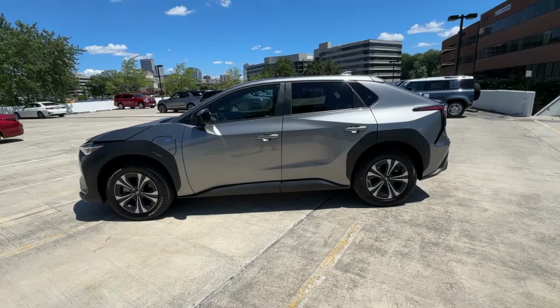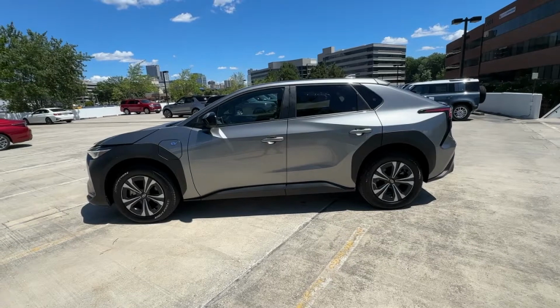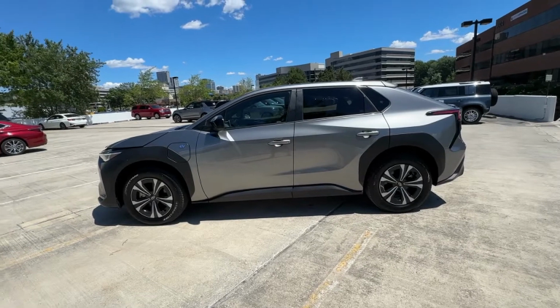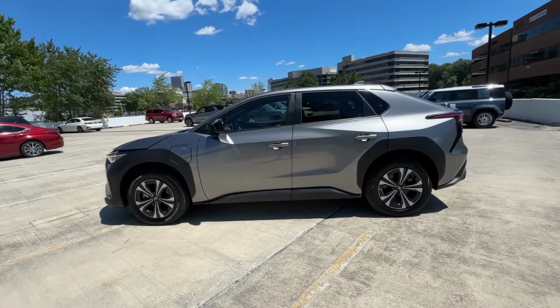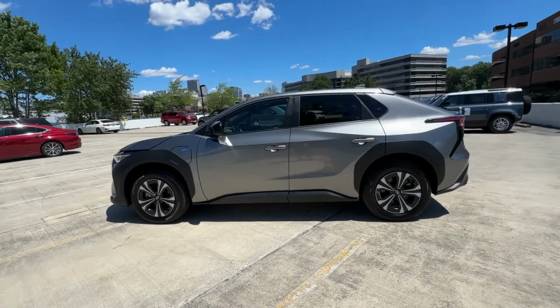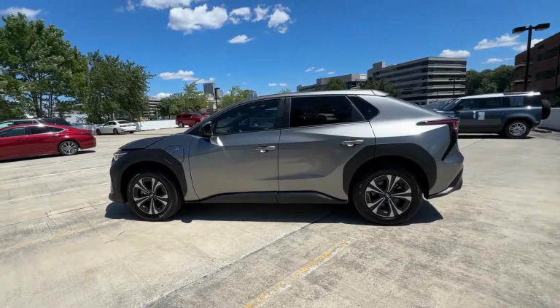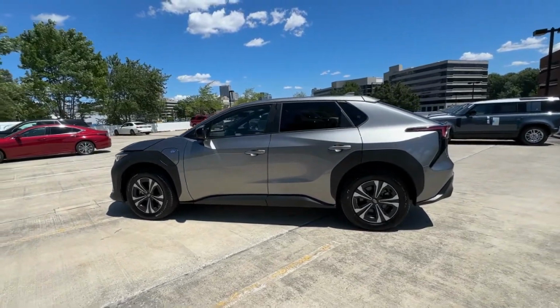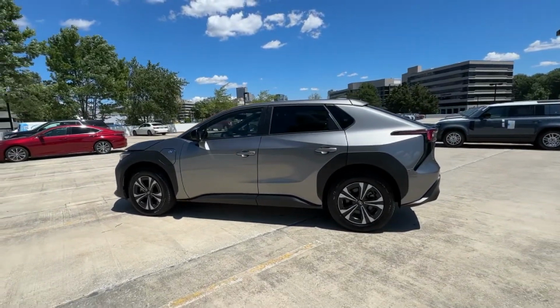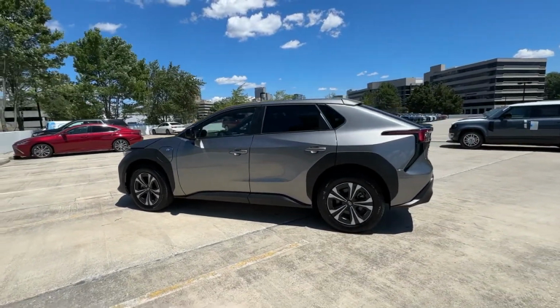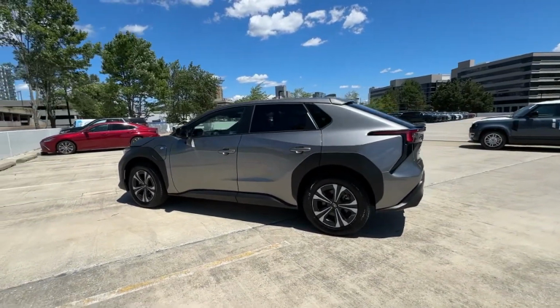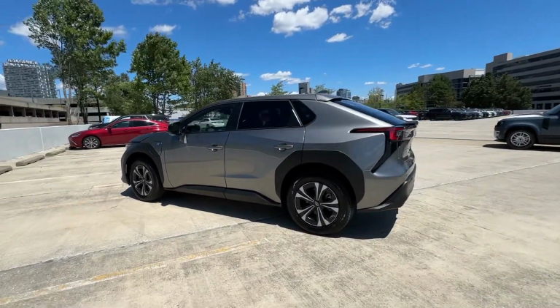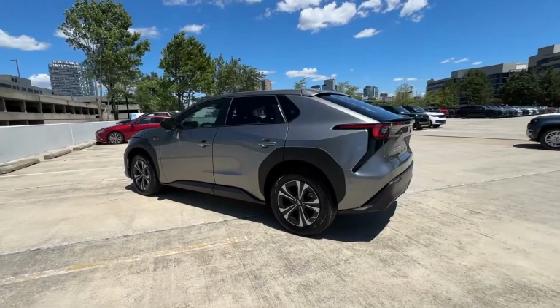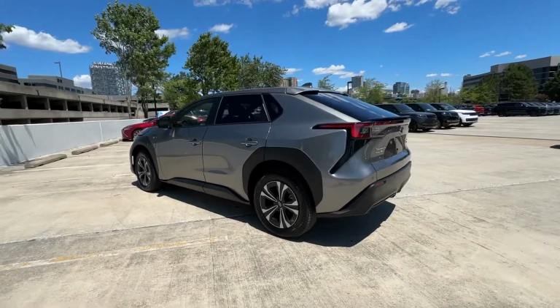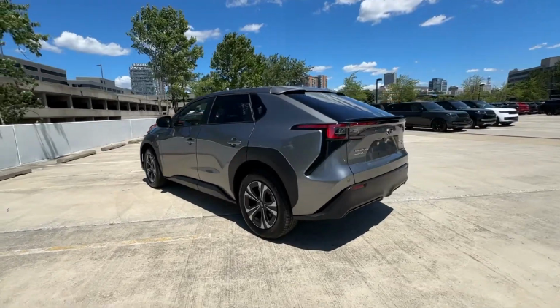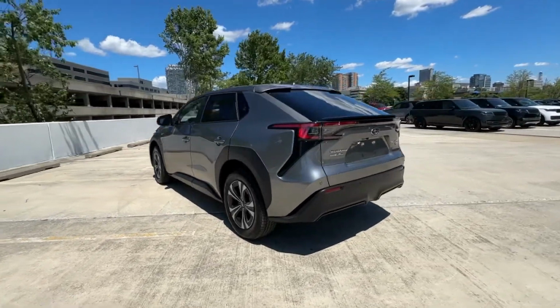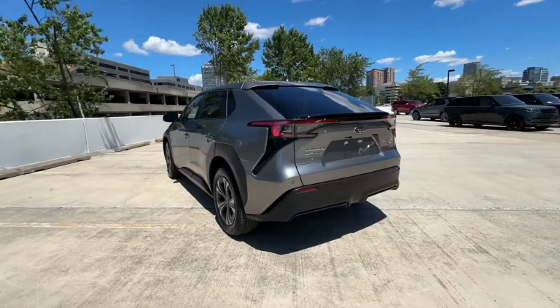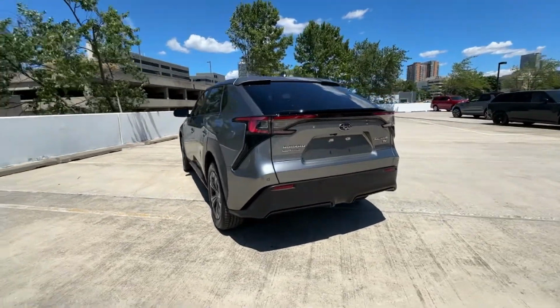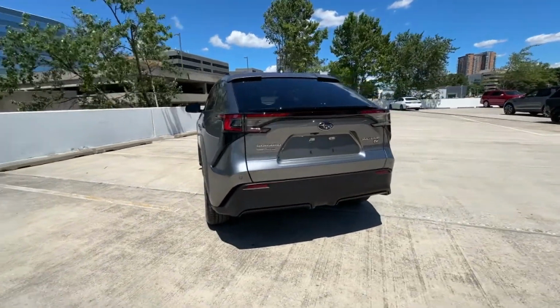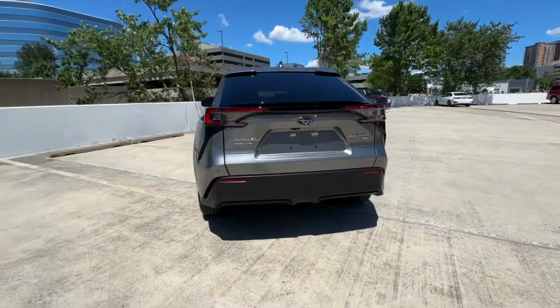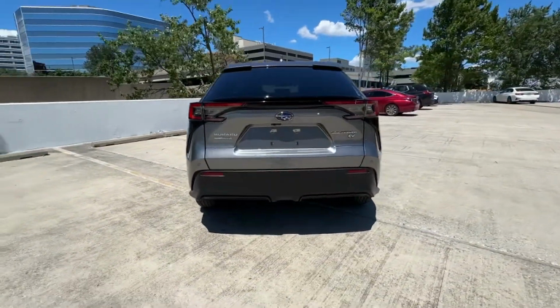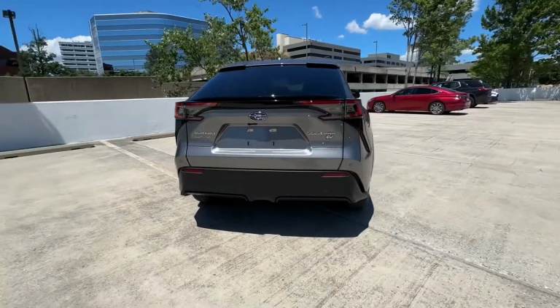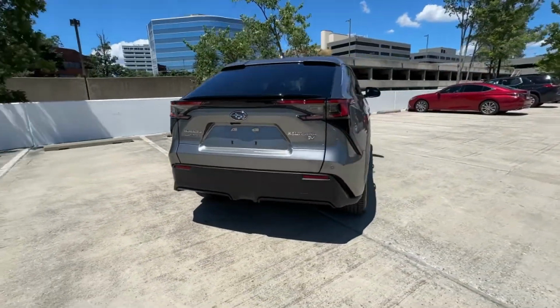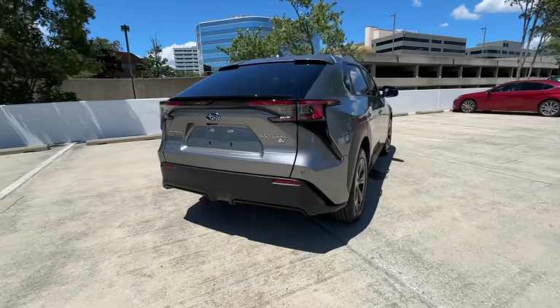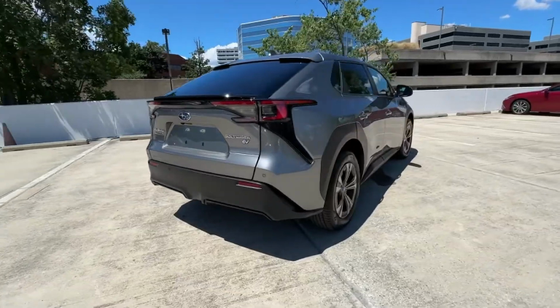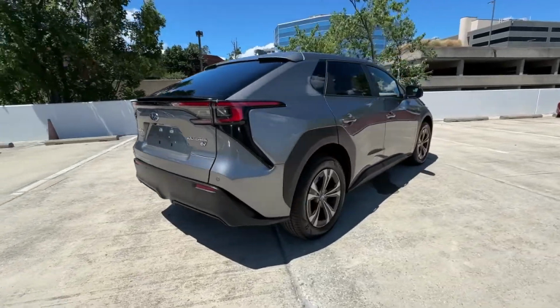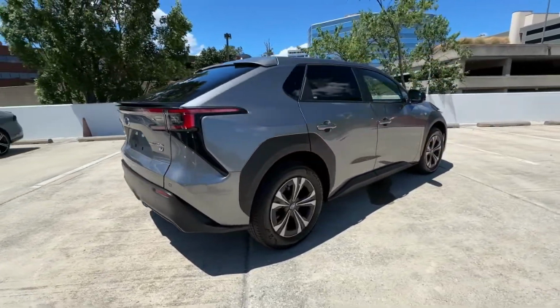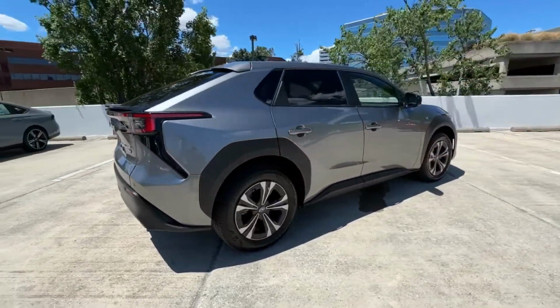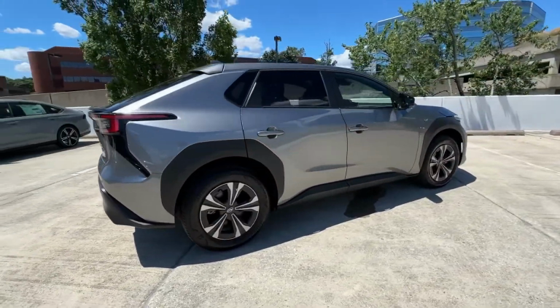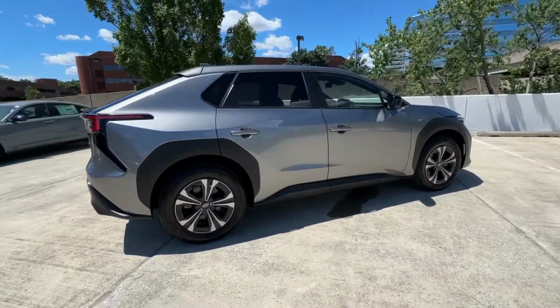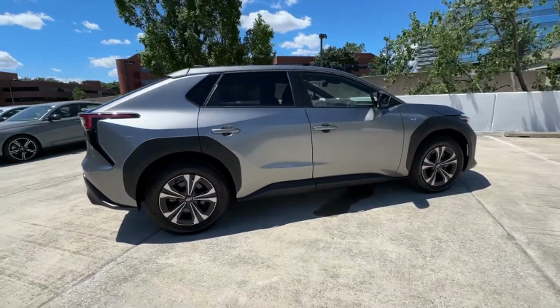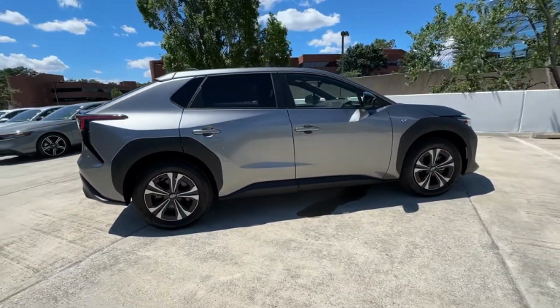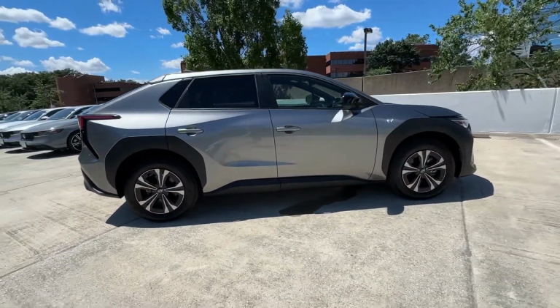This could be the car for you — the 2023 Subaru Solterra. This vehicle is an outstanding buy with fewer than 5,000 miles on the odometer. Take a closer look at this eco-friendly Subaru Solterra.